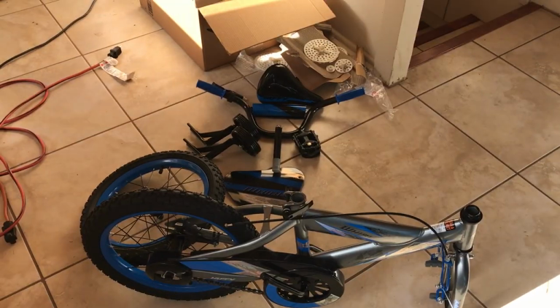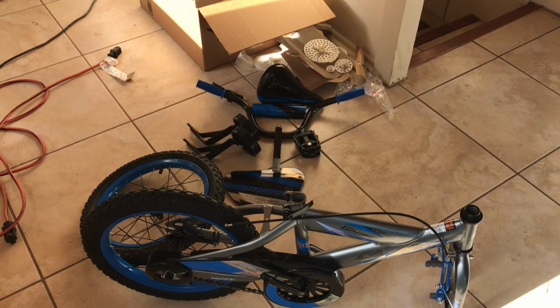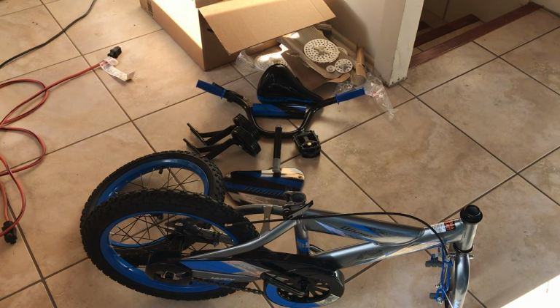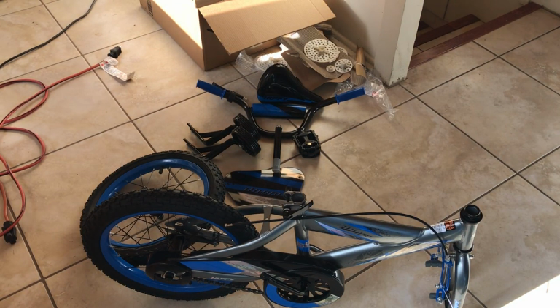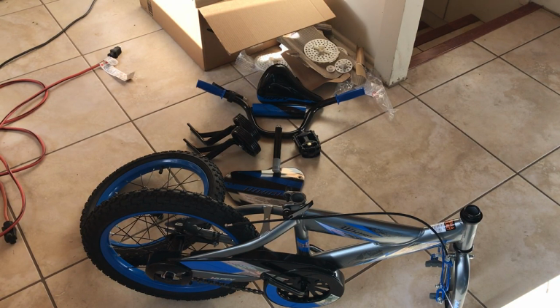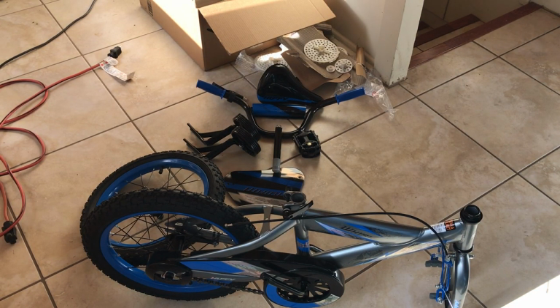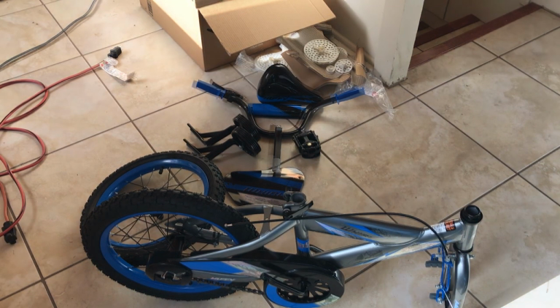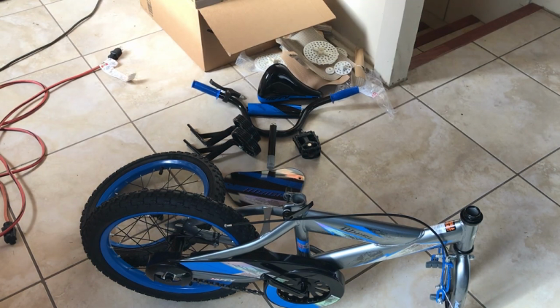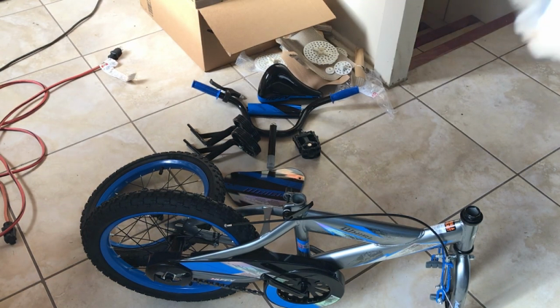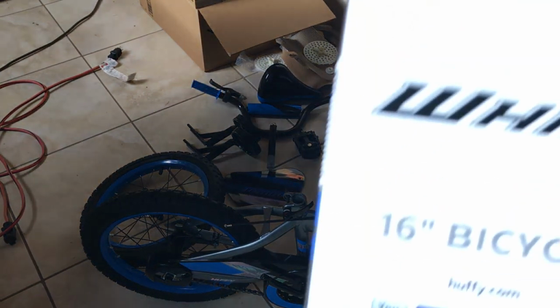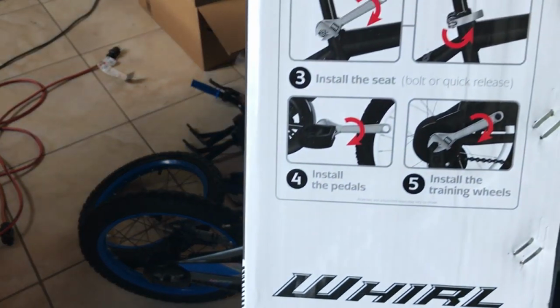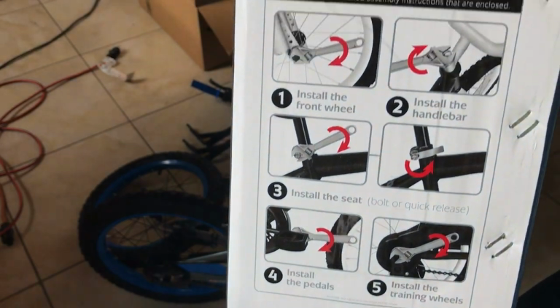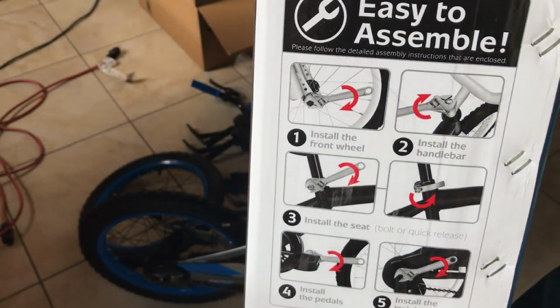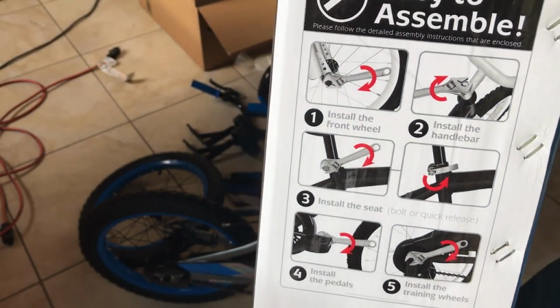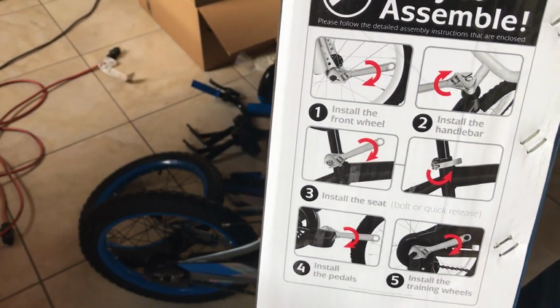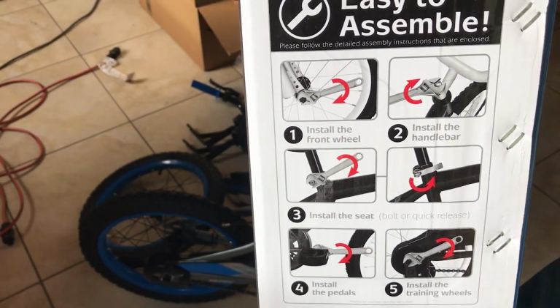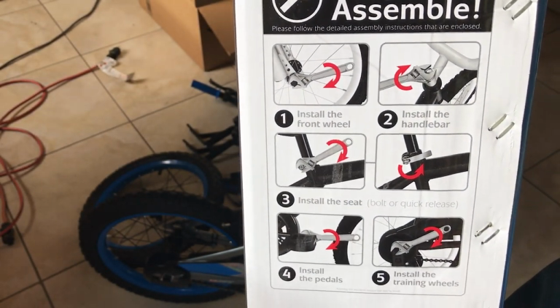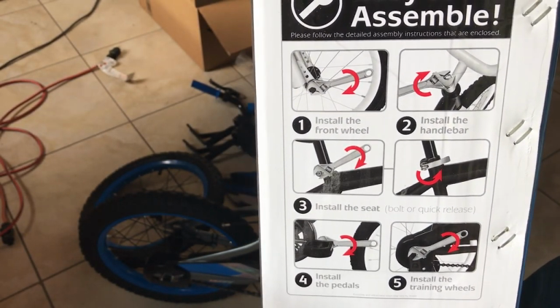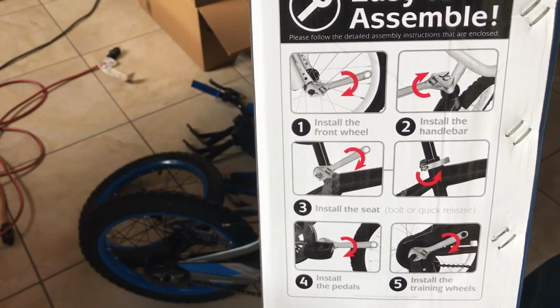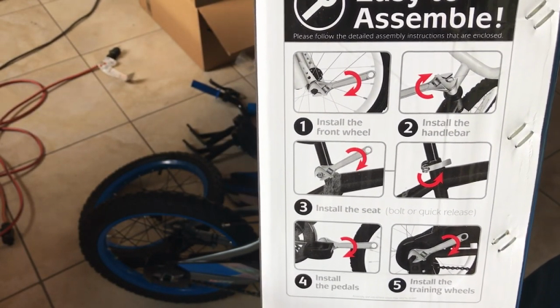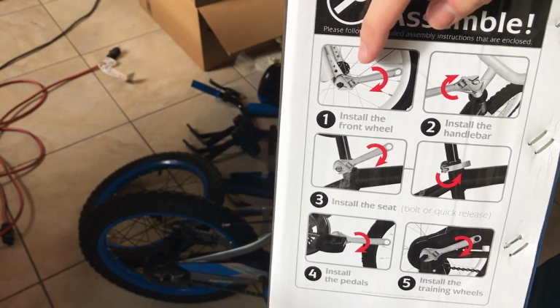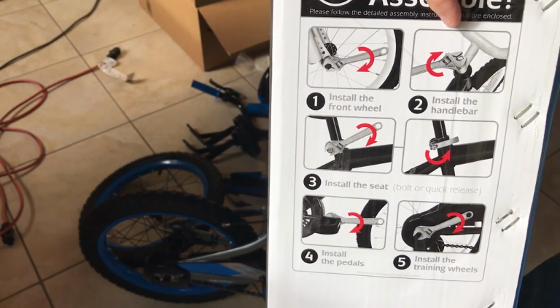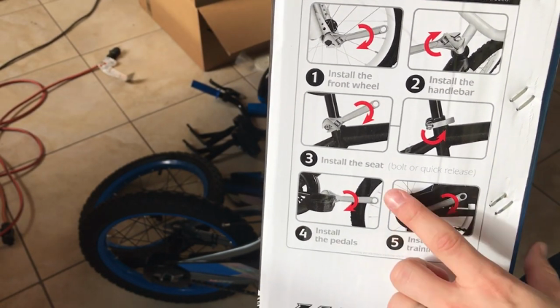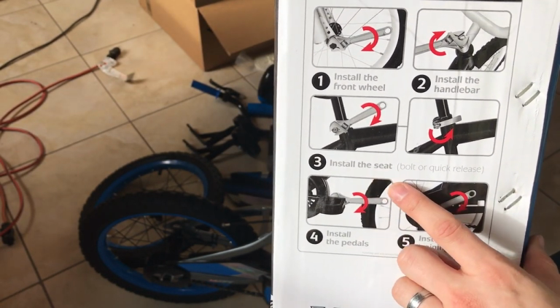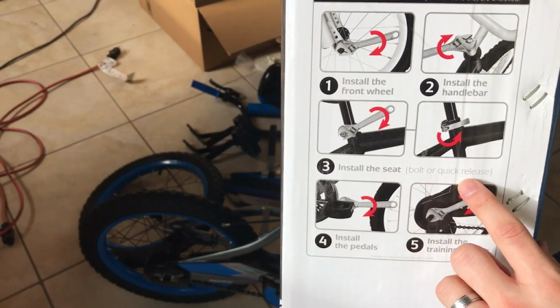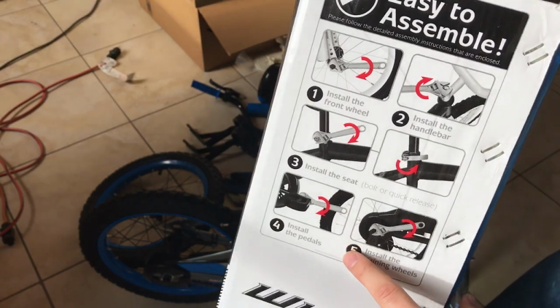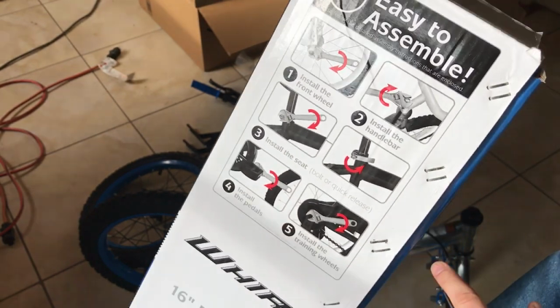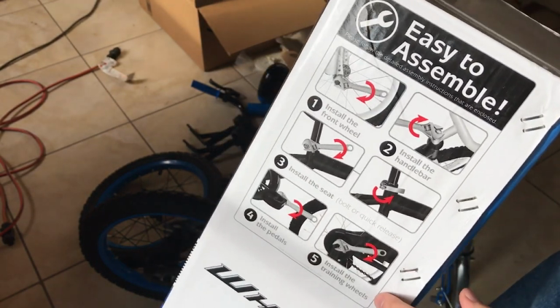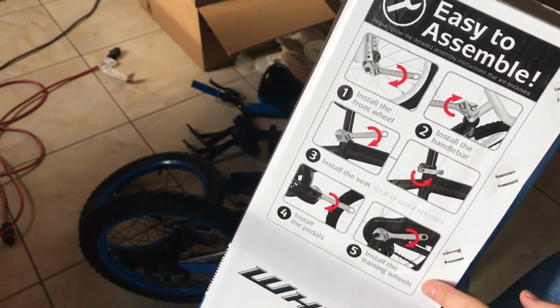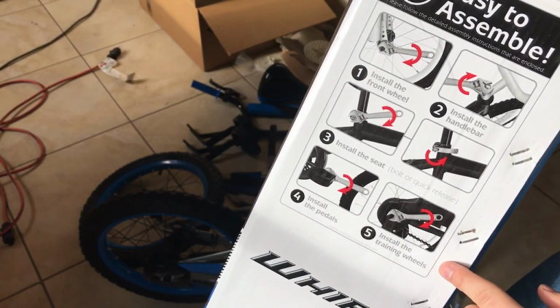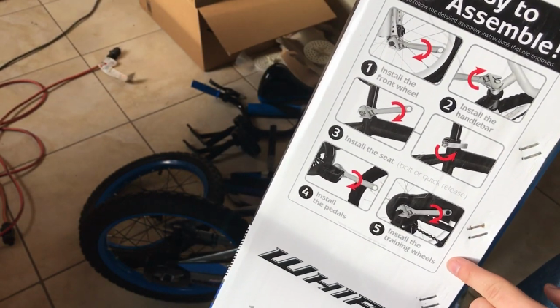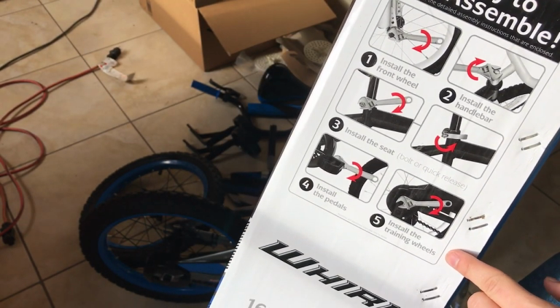And there's everything out of the plastic. After looking all over for the instructions, they're on the box: install the front wheel, handlebars, seat, pedals, and finally the training wheels.